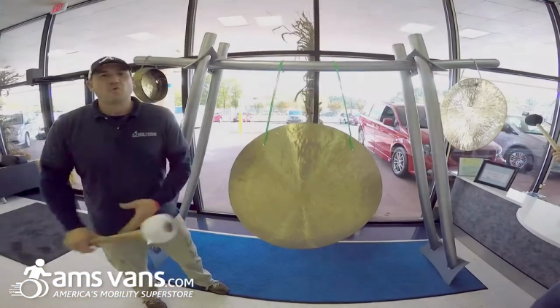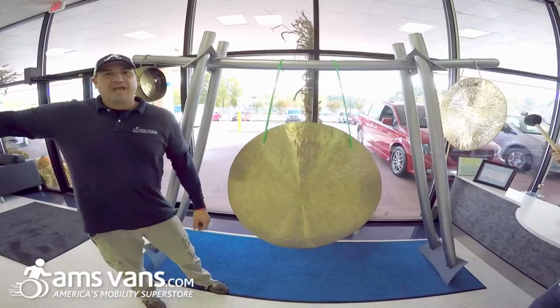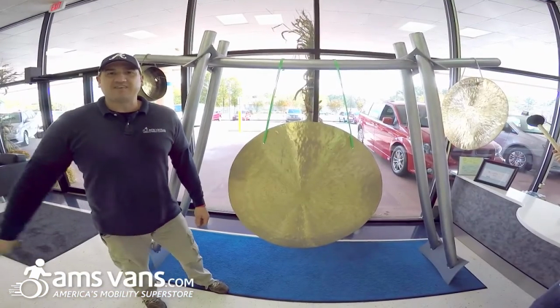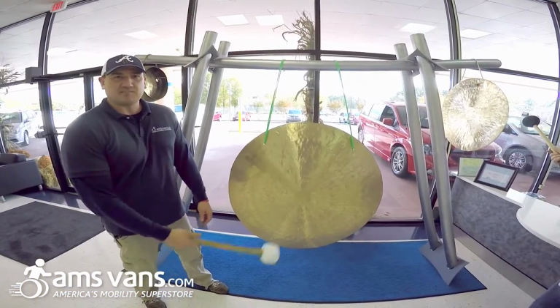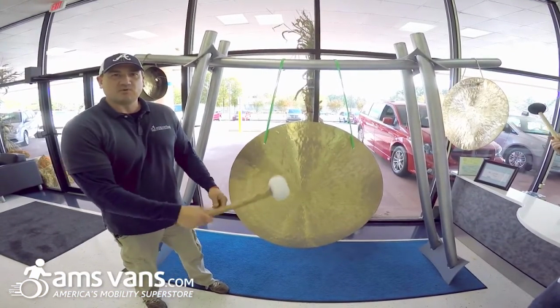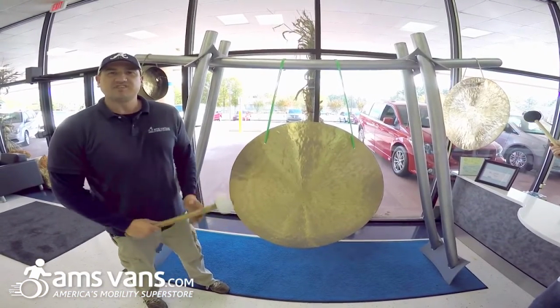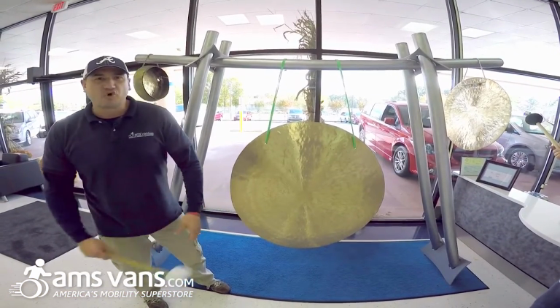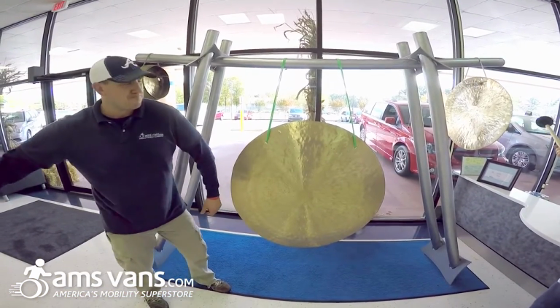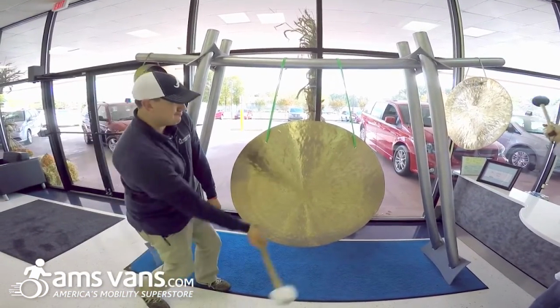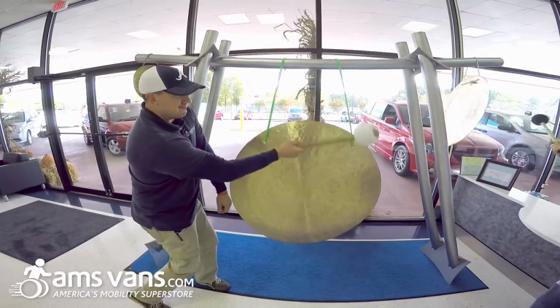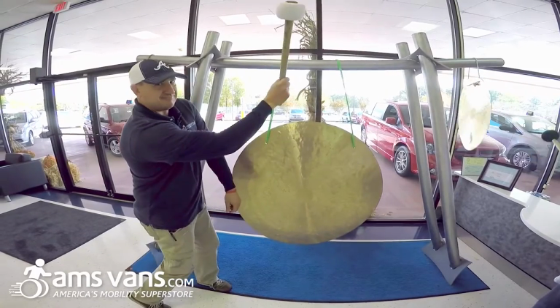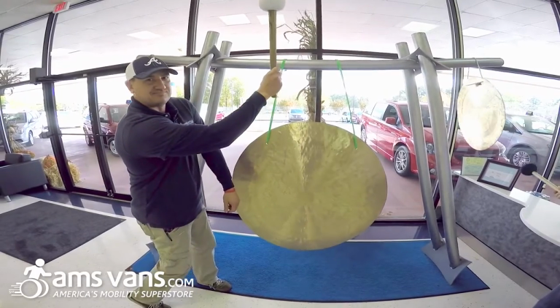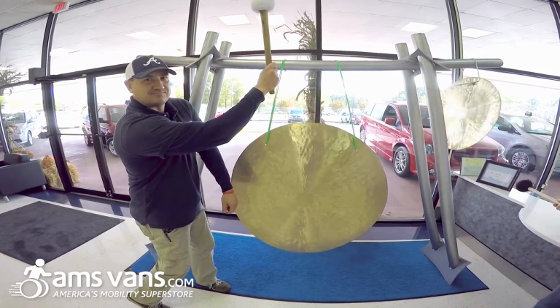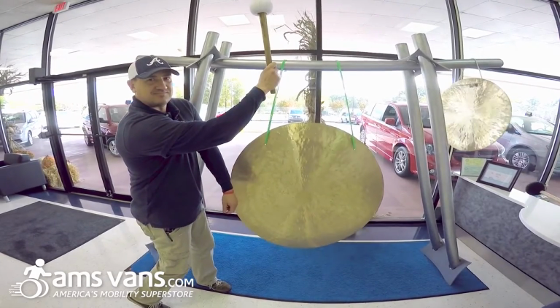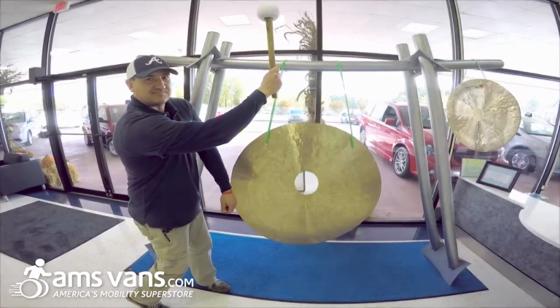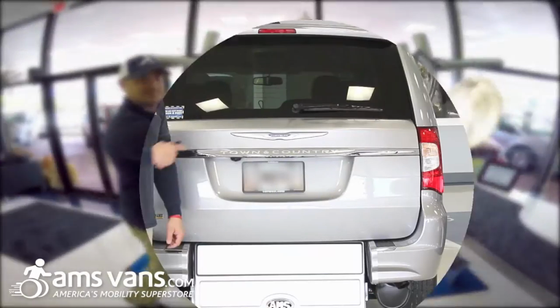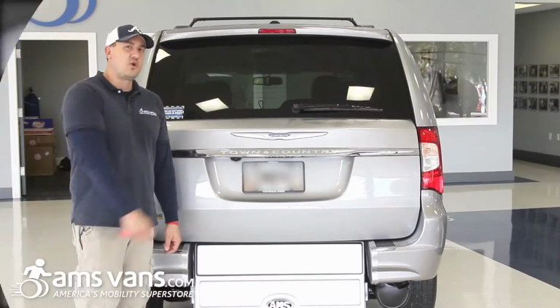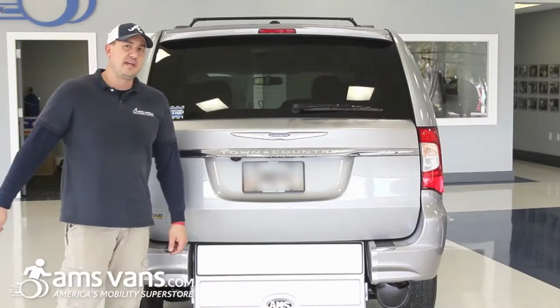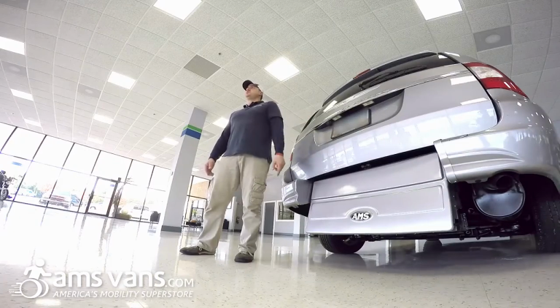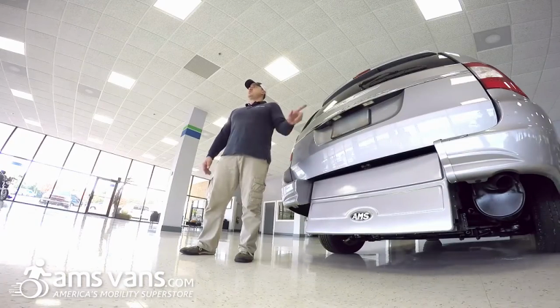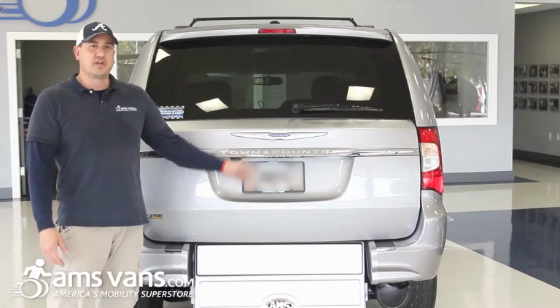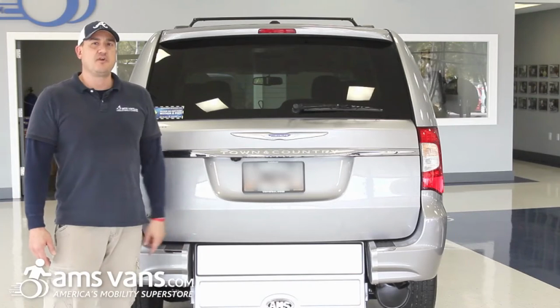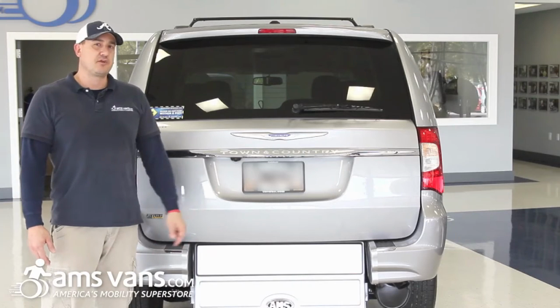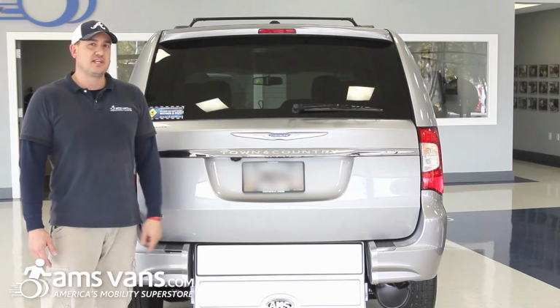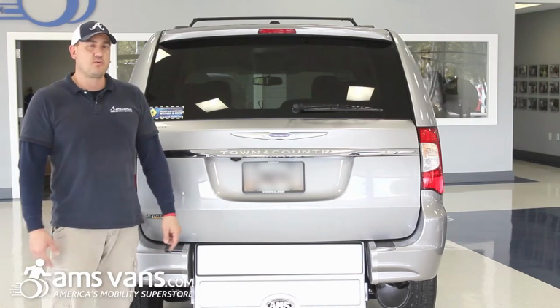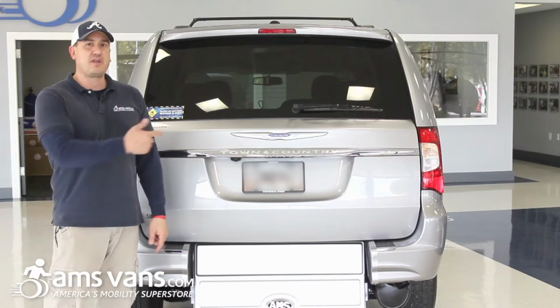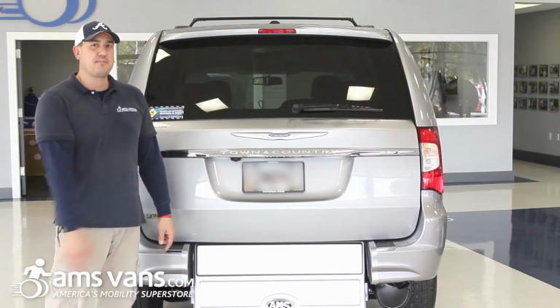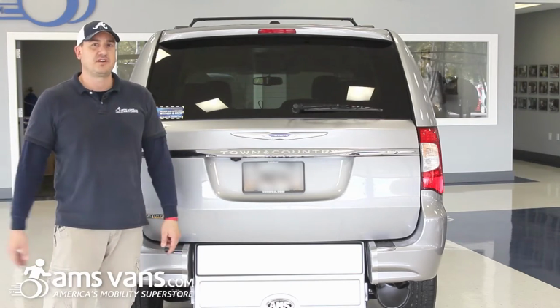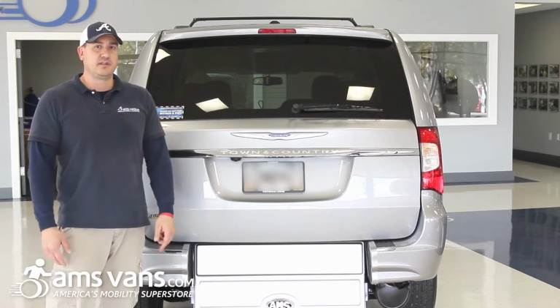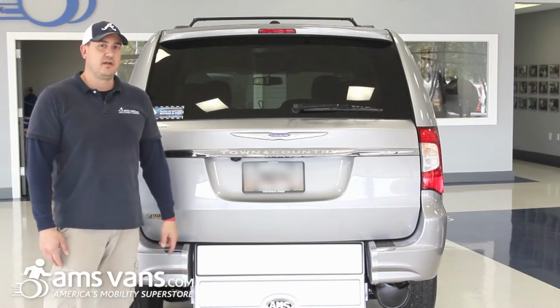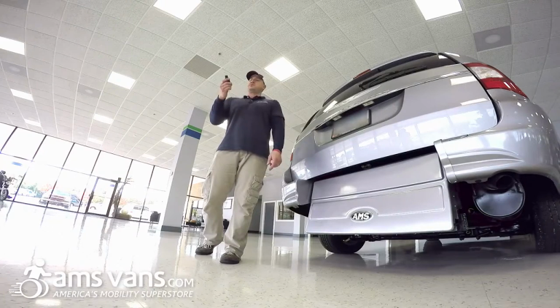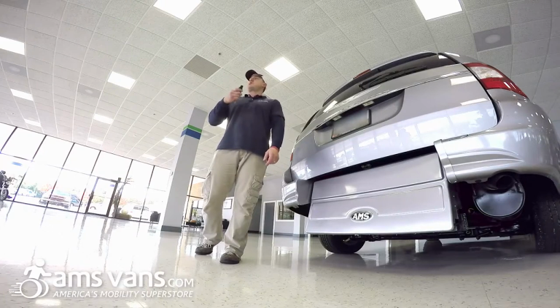Welcome to AMS Vans, America's Mobility Superstore. What we're going to go over today is the AMS Rear Entry Non-emergency Medical Transport with Gurney app and wheelchair accessibility. So let me show you how it works.